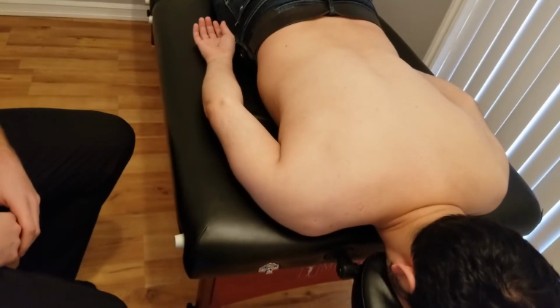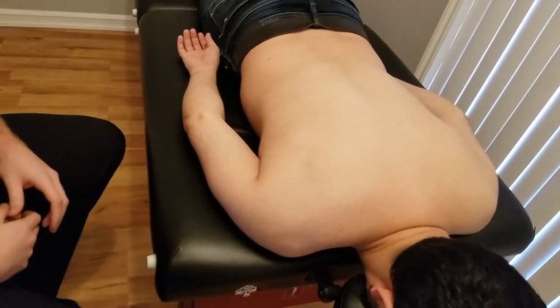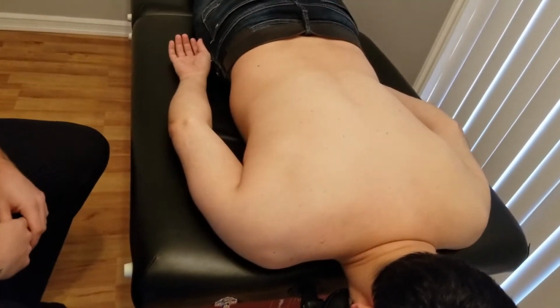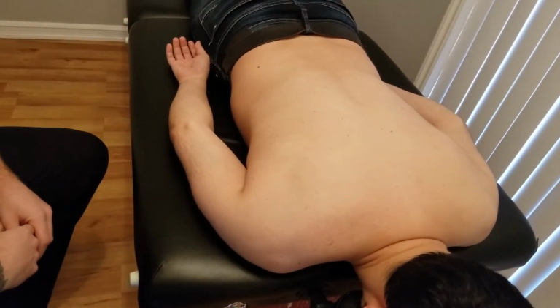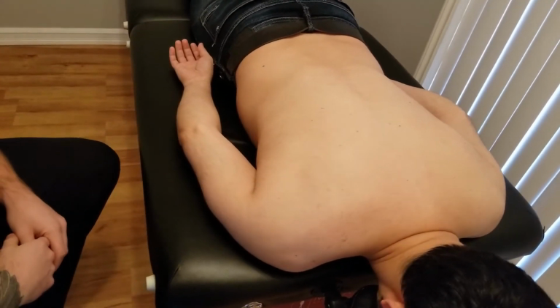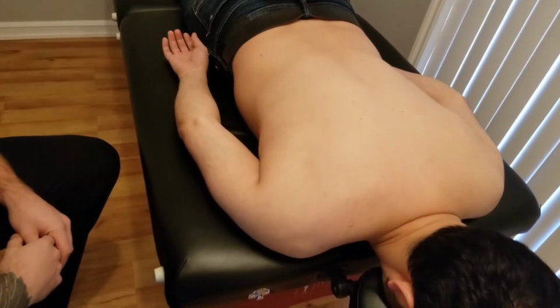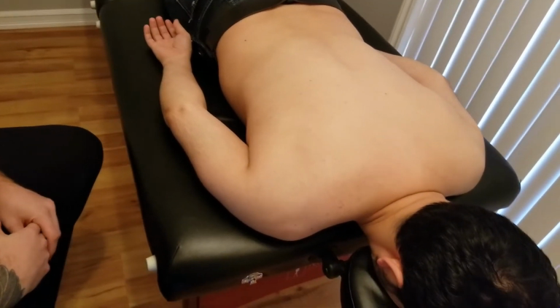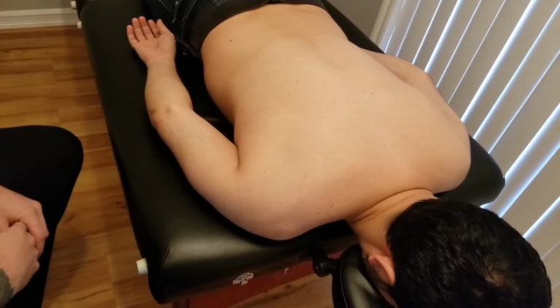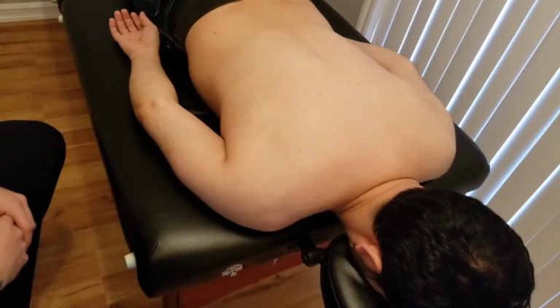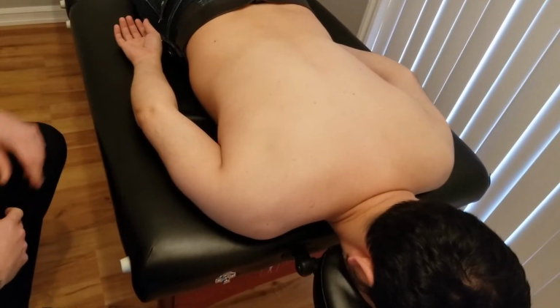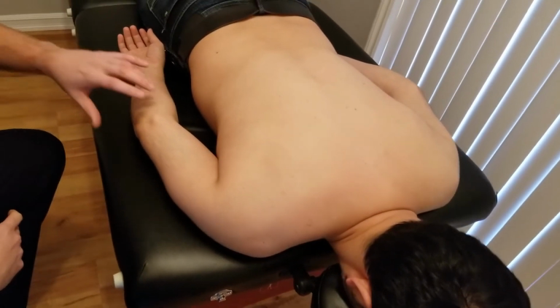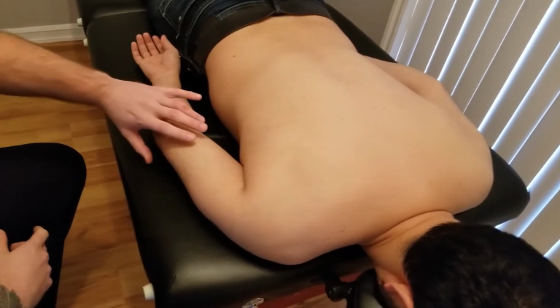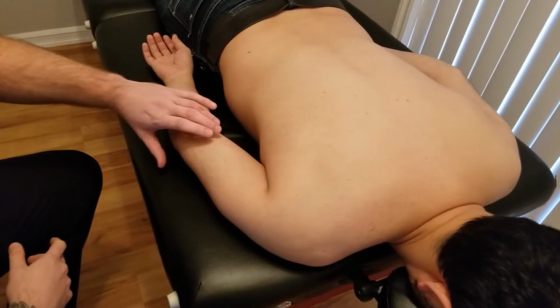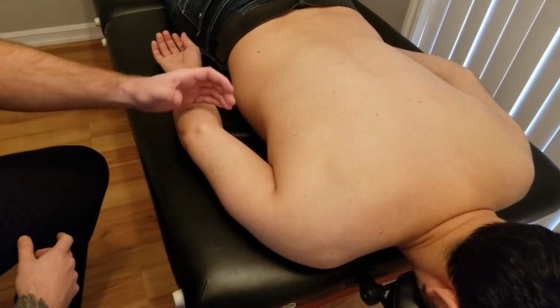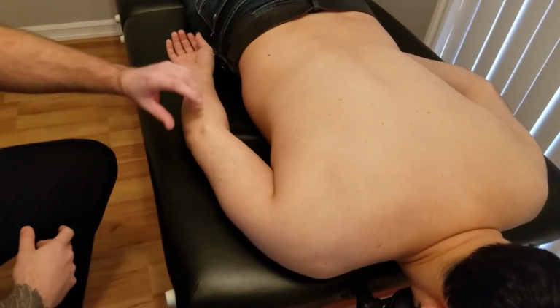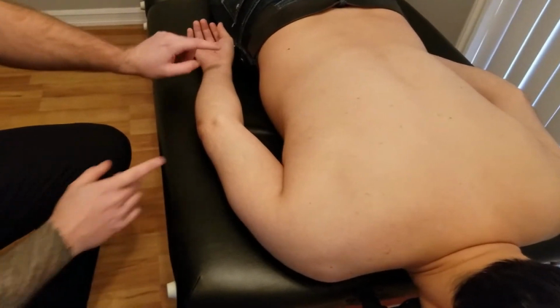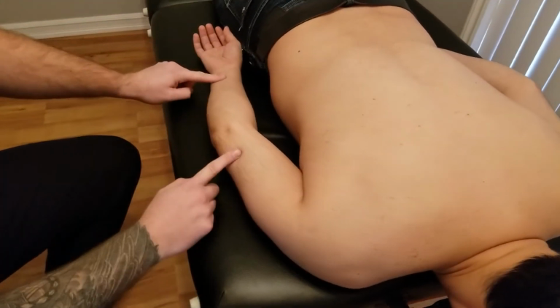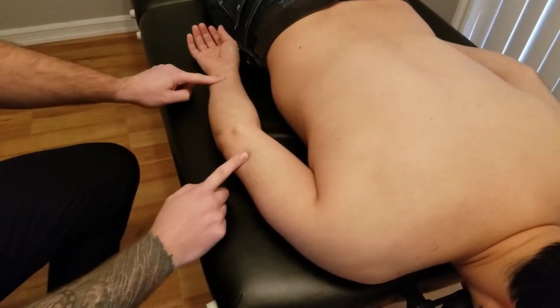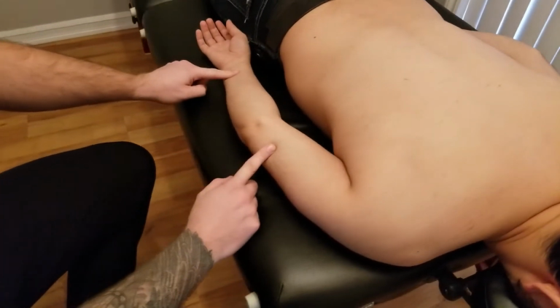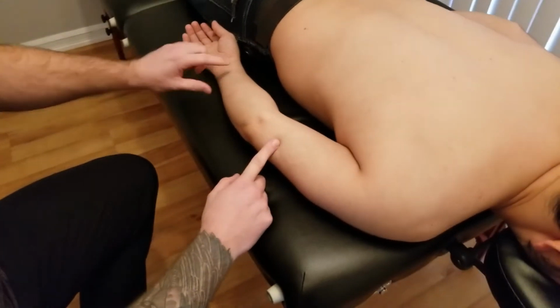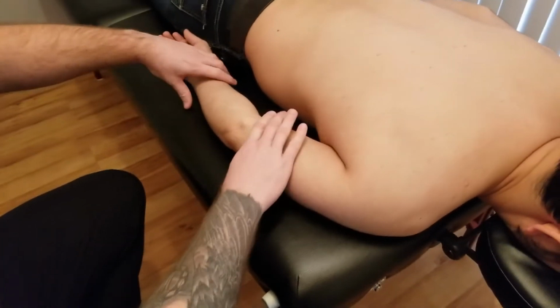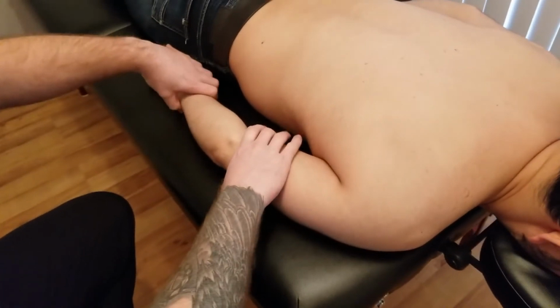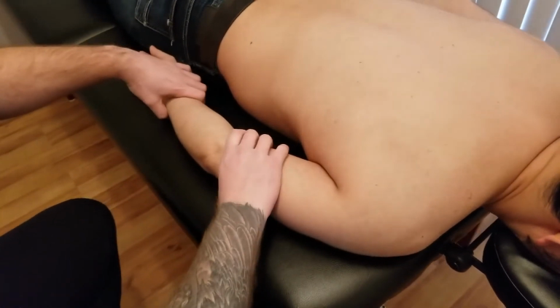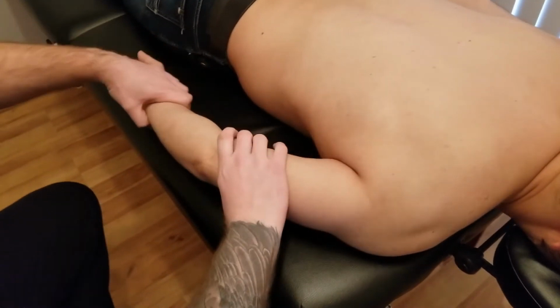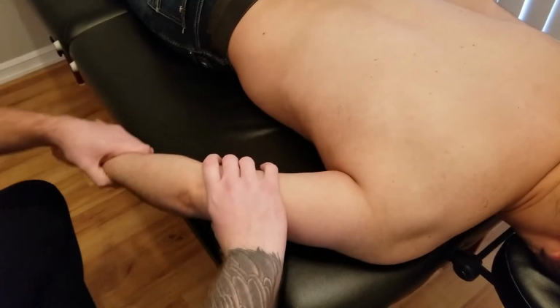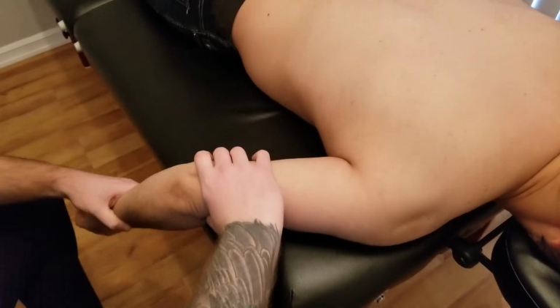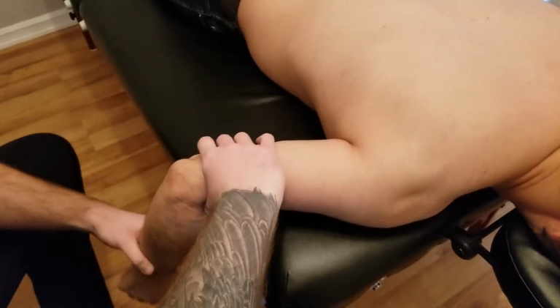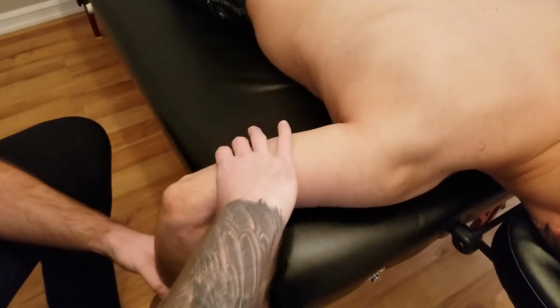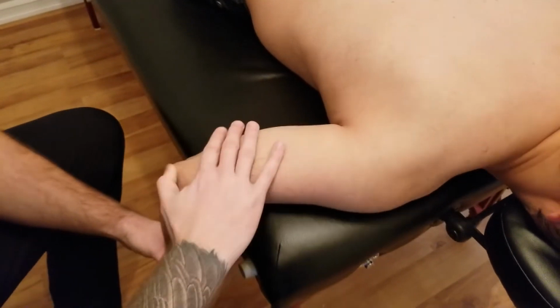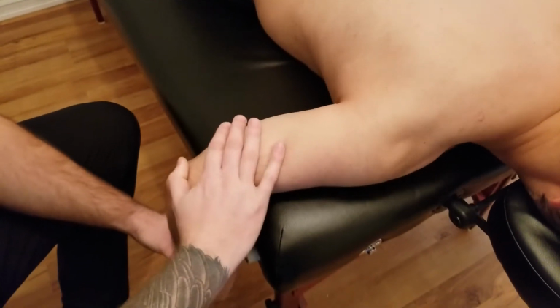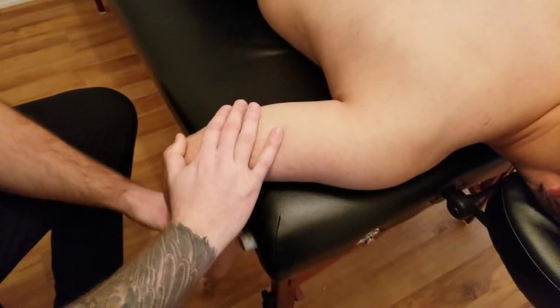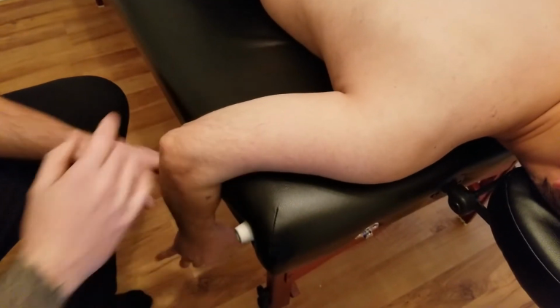We're going to move on to the manual muscle test for infraspinatus. Because of the action of doing external rotation, it's really hard to leave the person's arm on the table, and because we want to use gravity for it, we're going to hang his arm off the table.